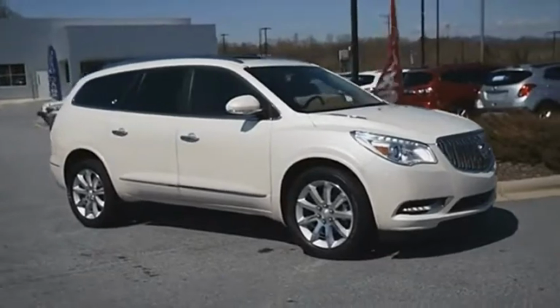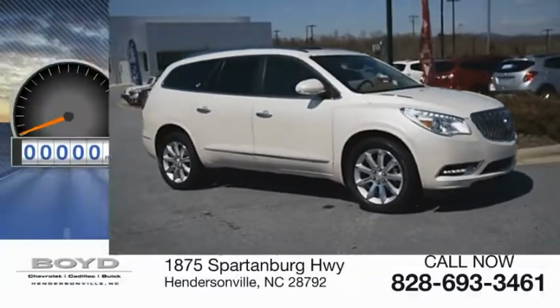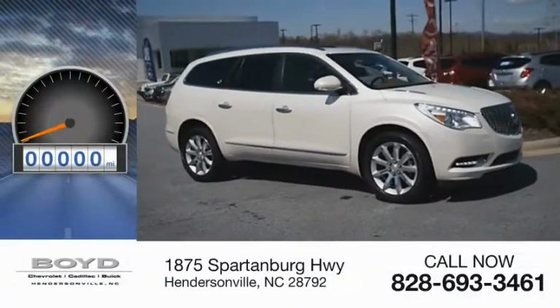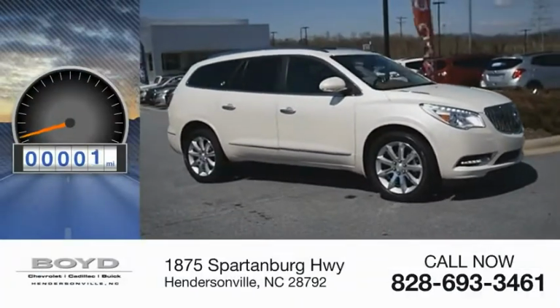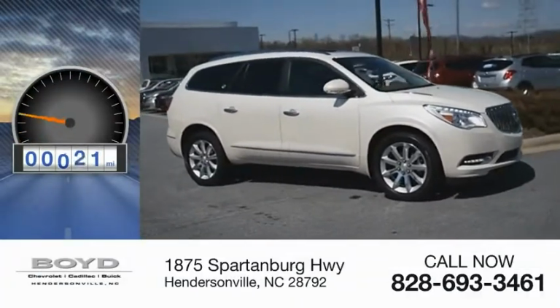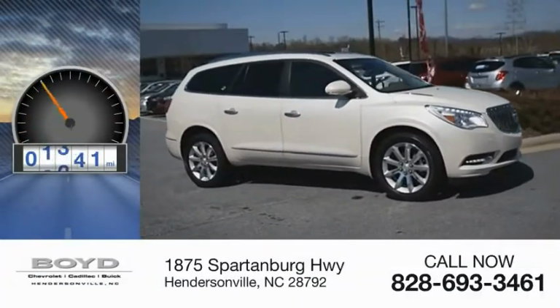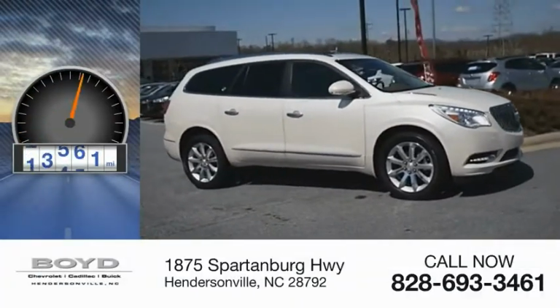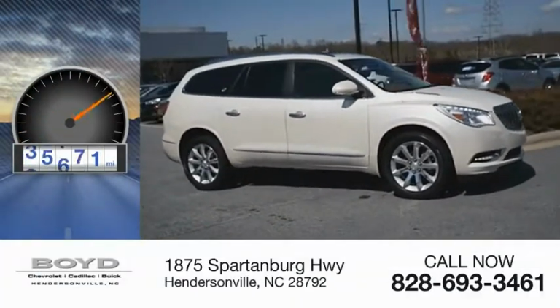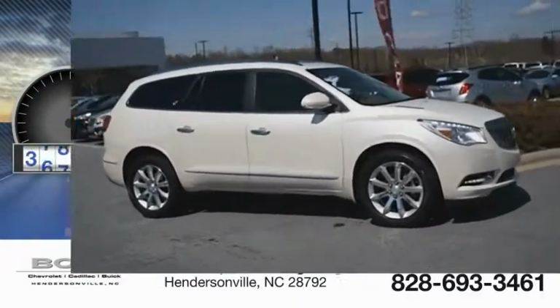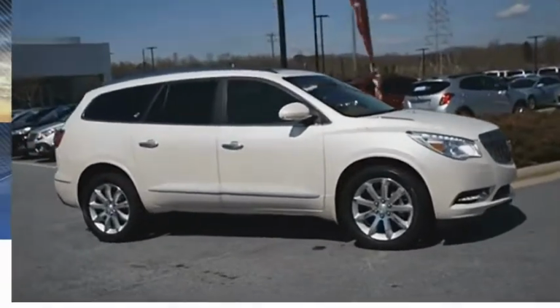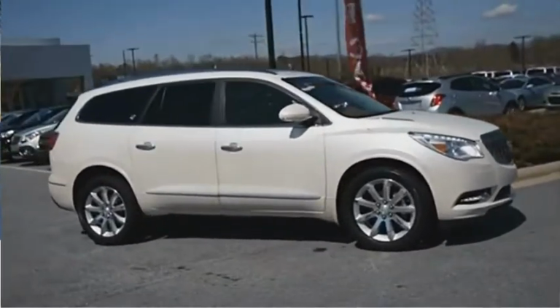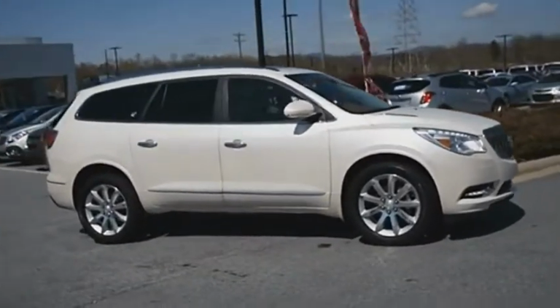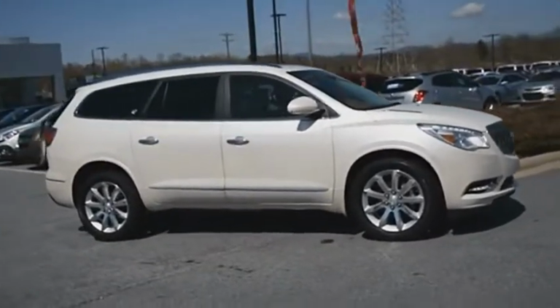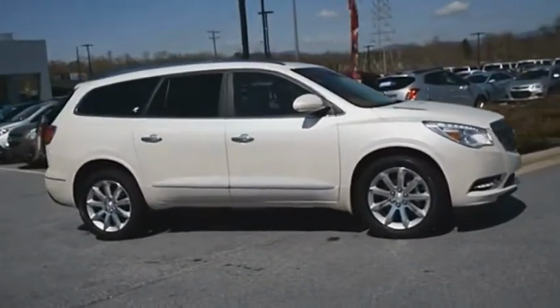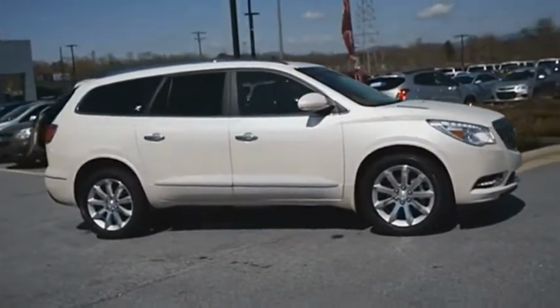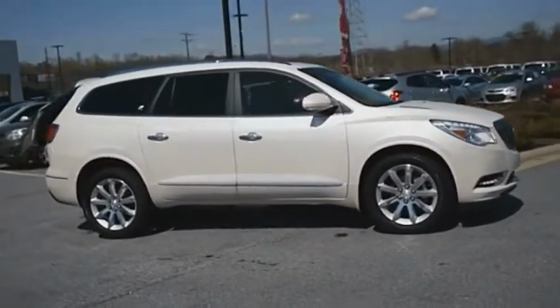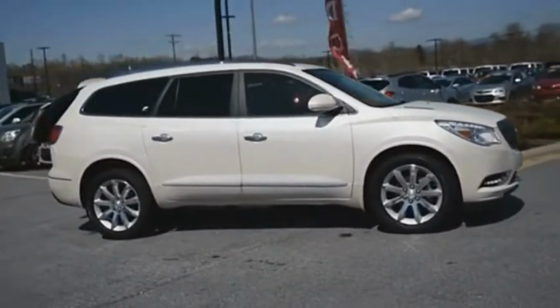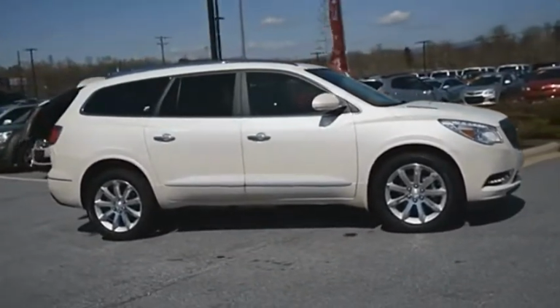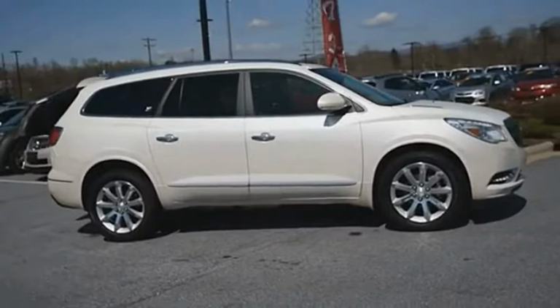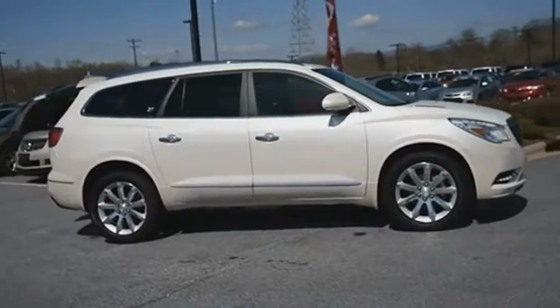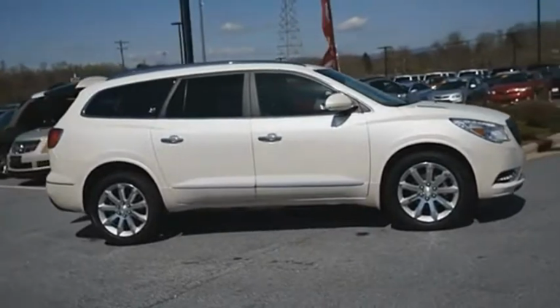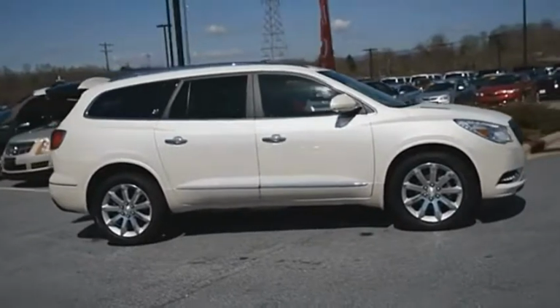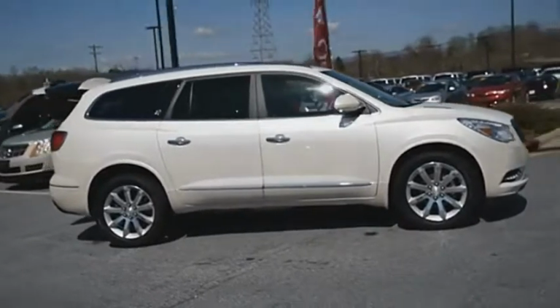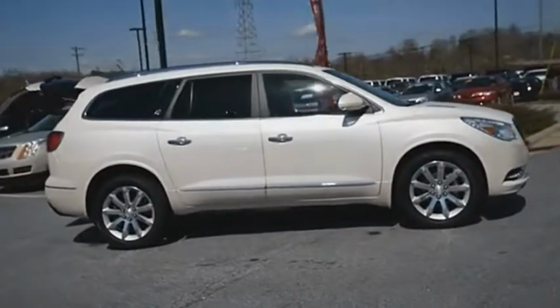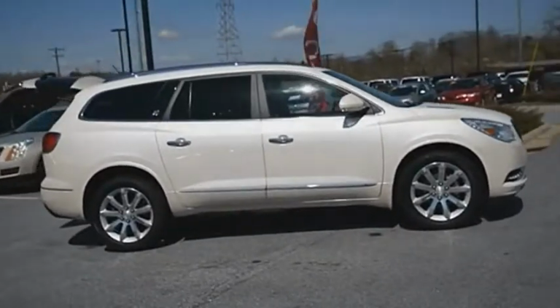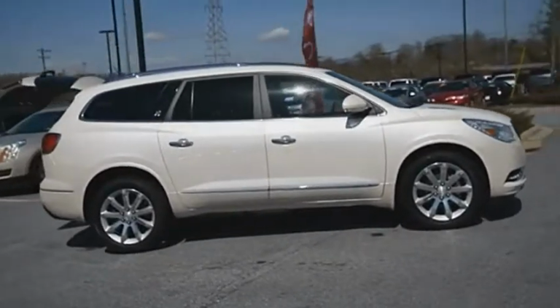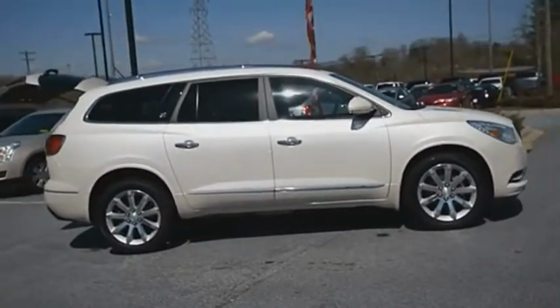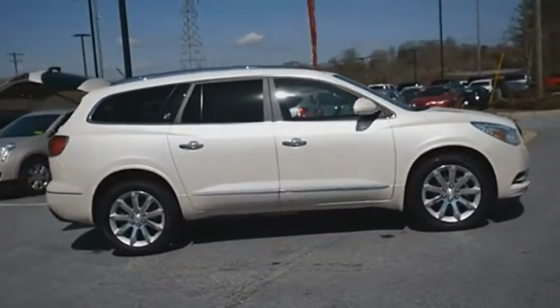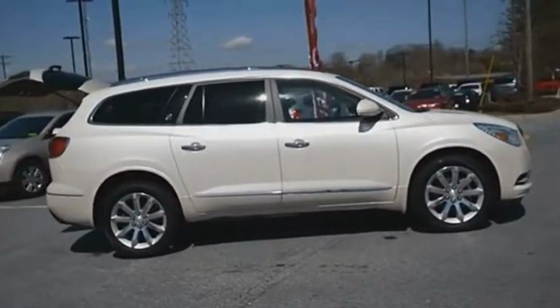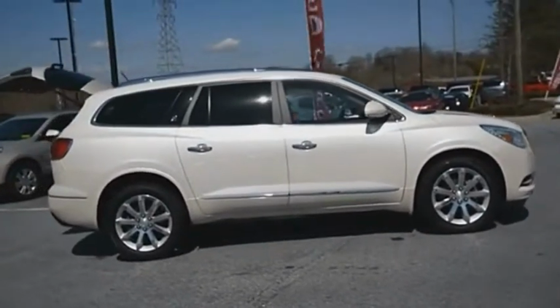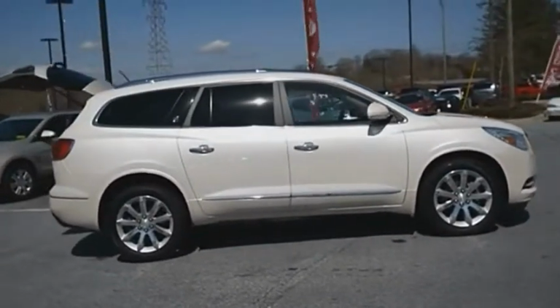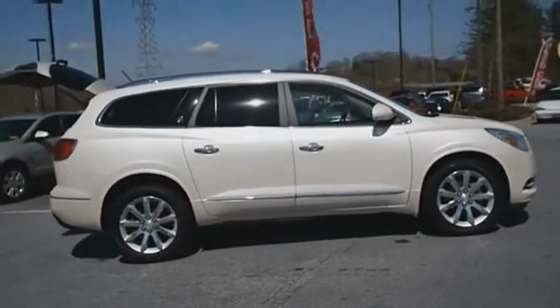This vehicle has less than 40,000 miles. The Enclave offers 3 rows of seats, standard, with seating for up to 8 passengers.